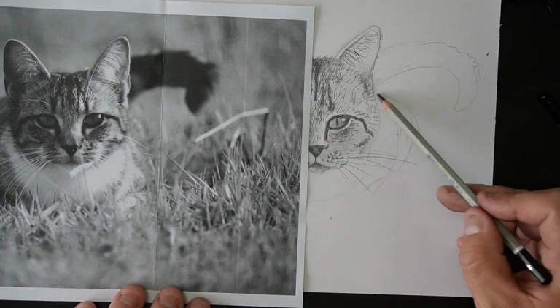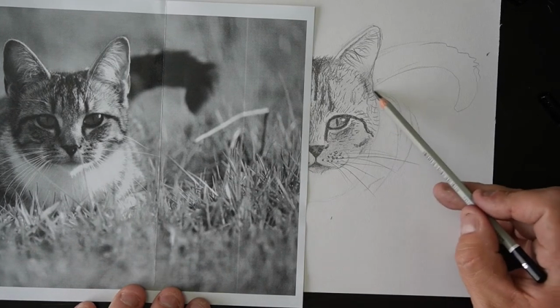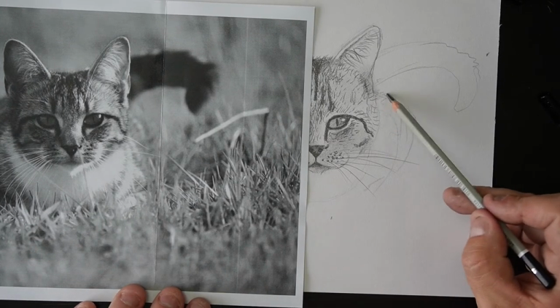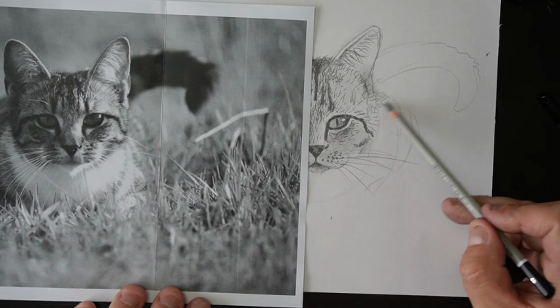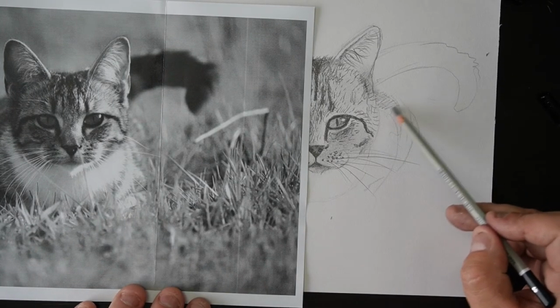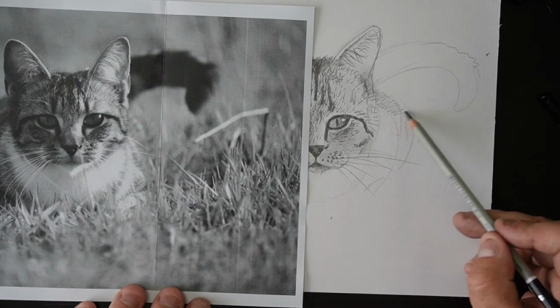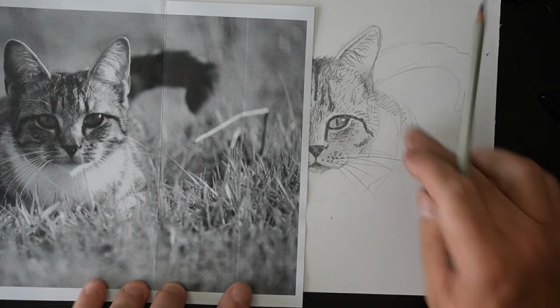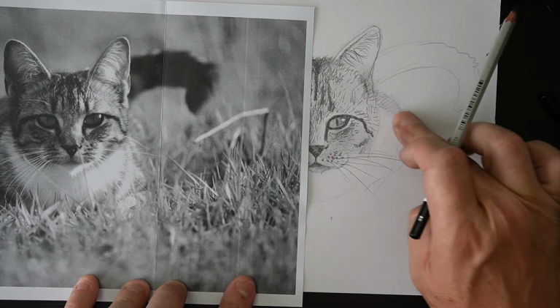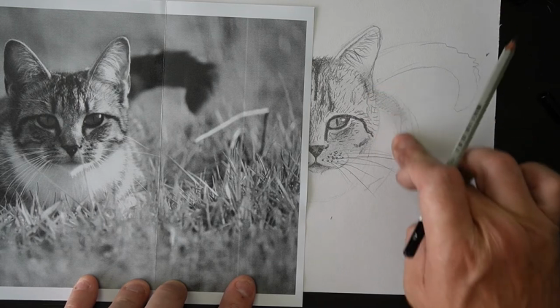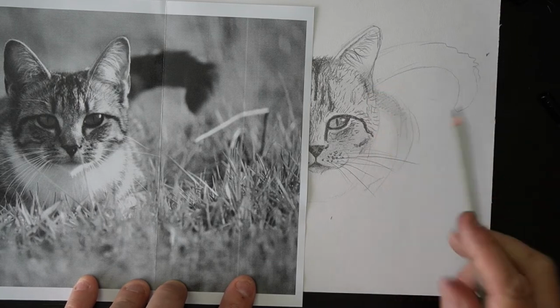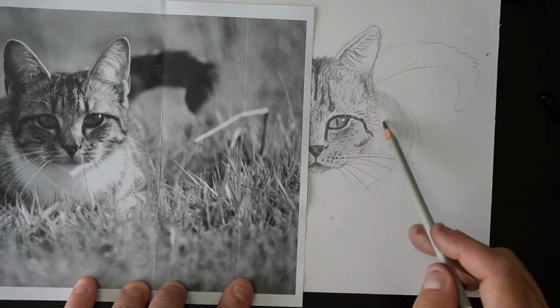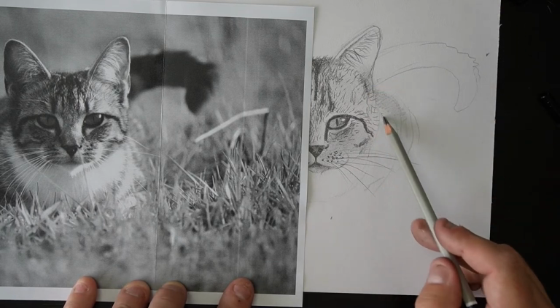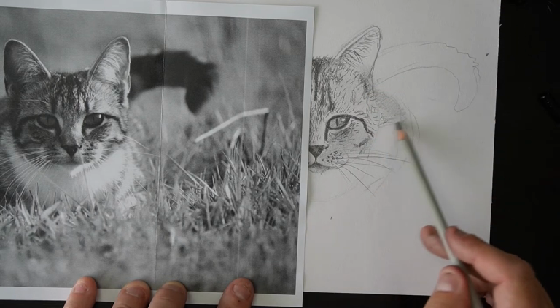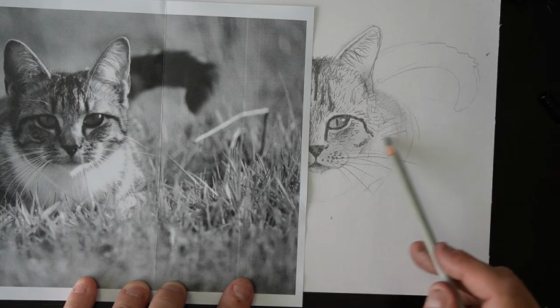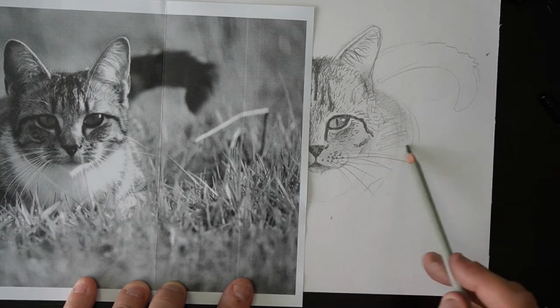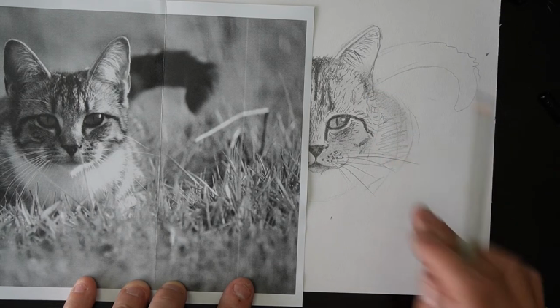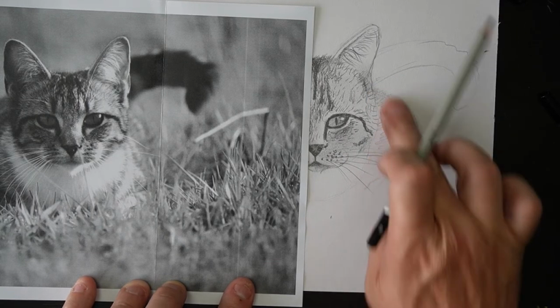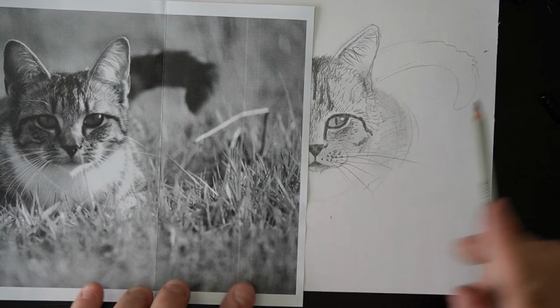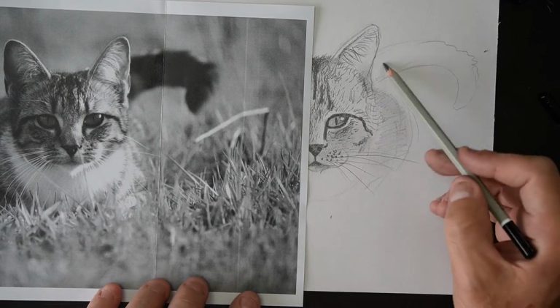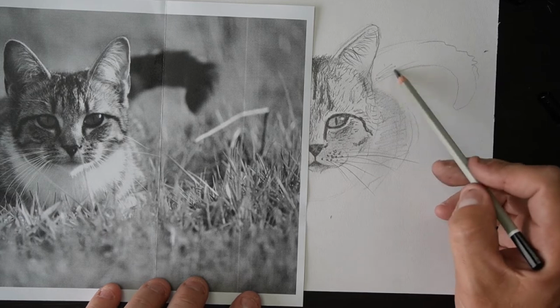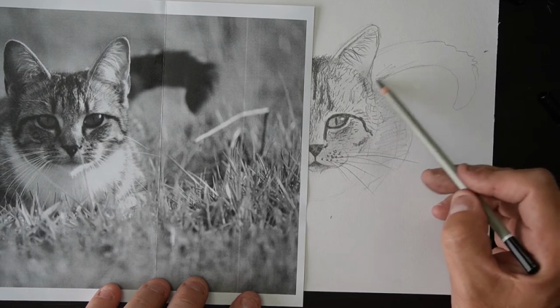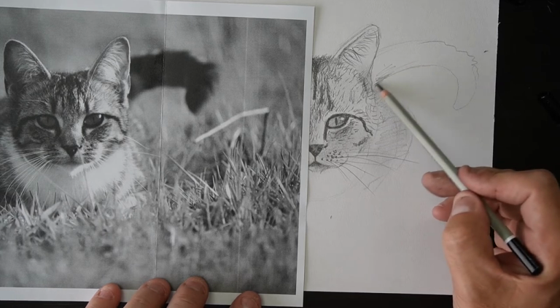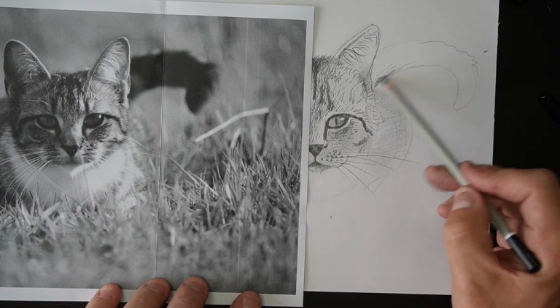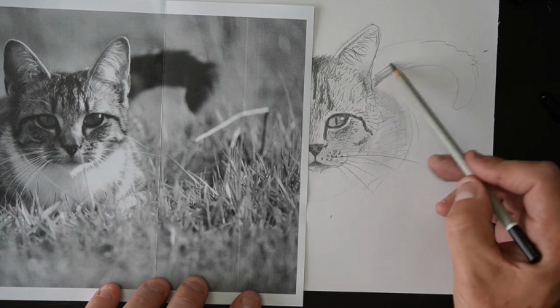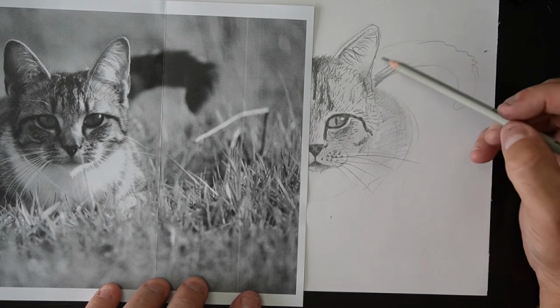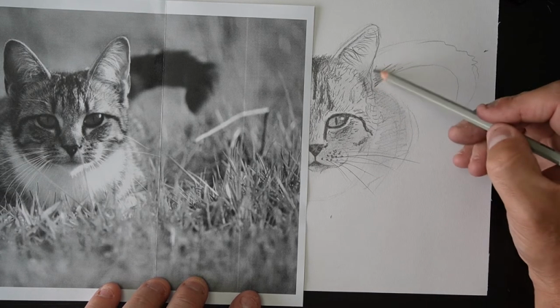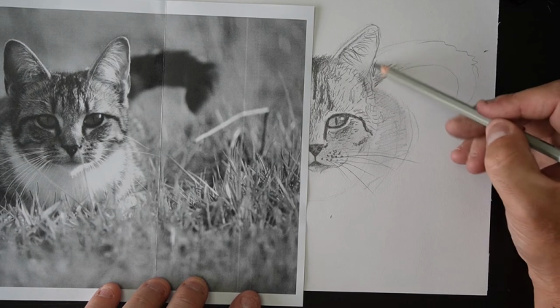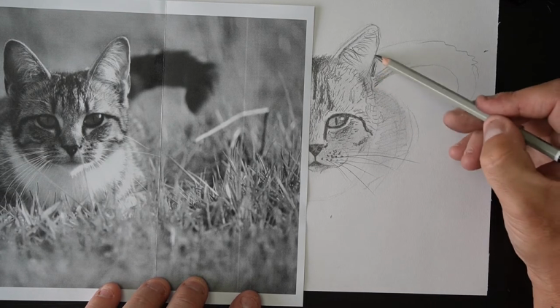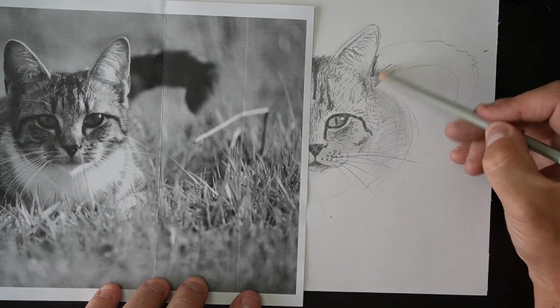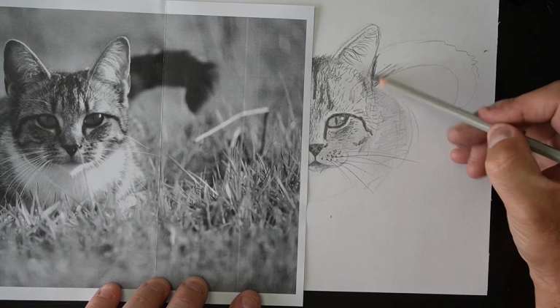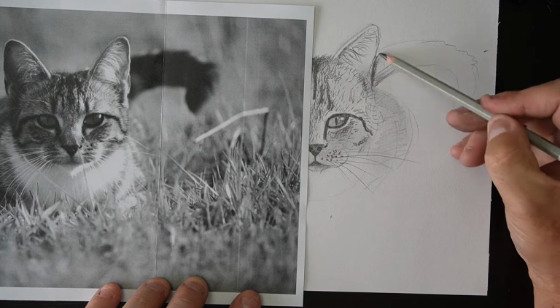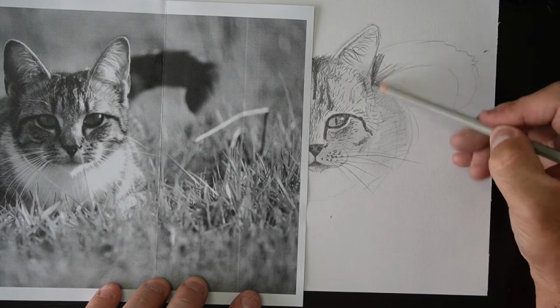So the body sort of comes through here like this. It's really getting out of focus on that side, but that's fine. And then the tail is coming up — it's quite dark, so we'll just do a reasonably dark like this.